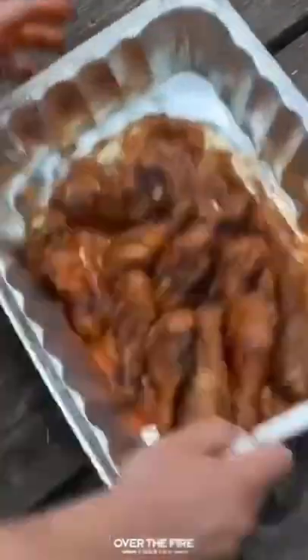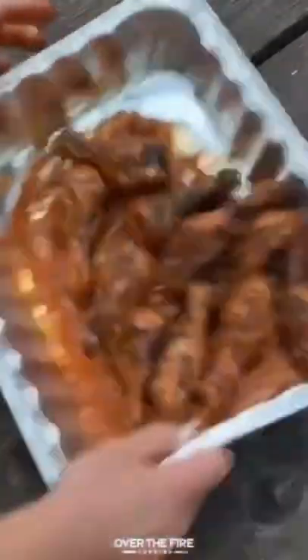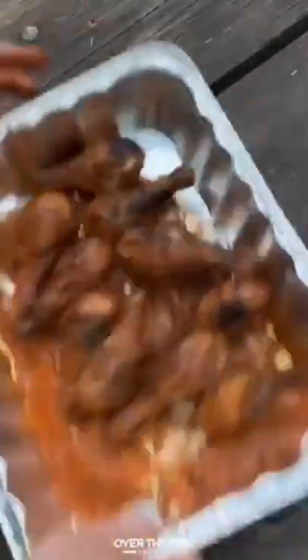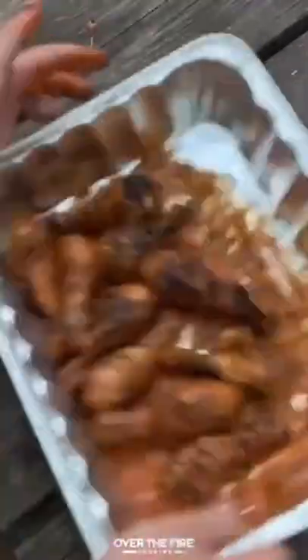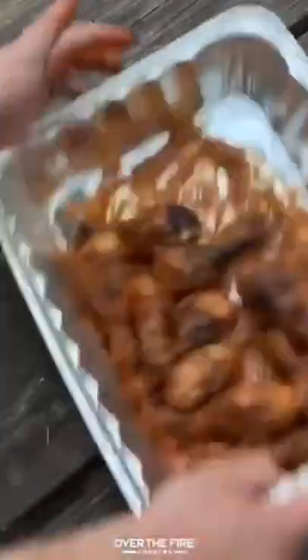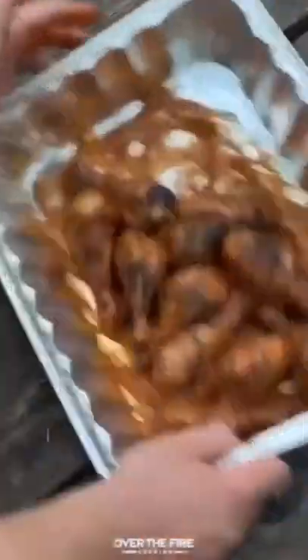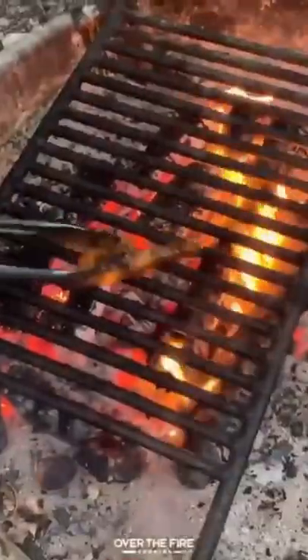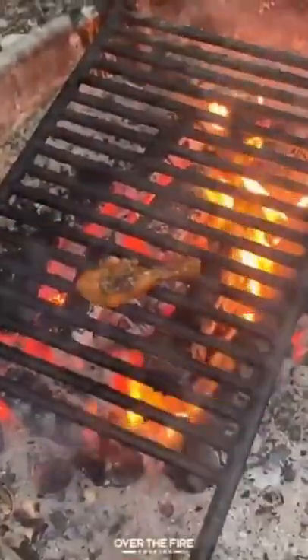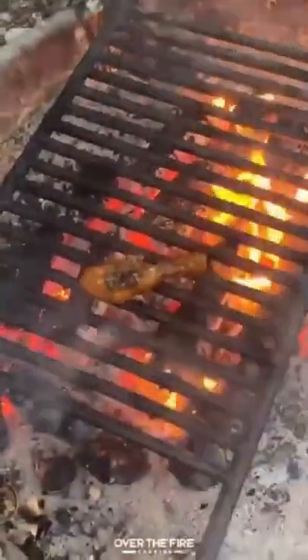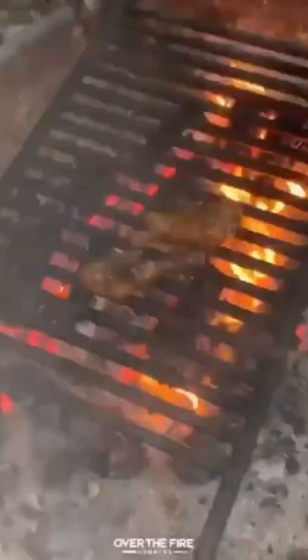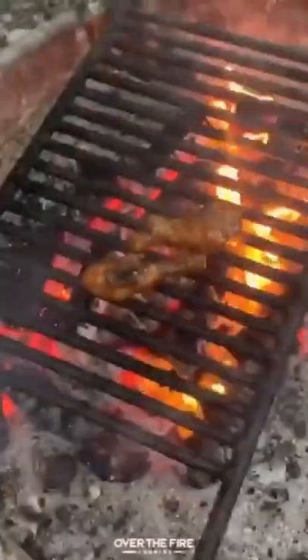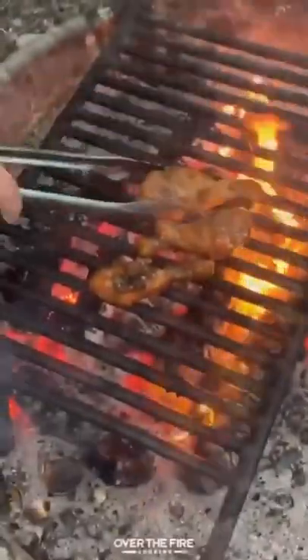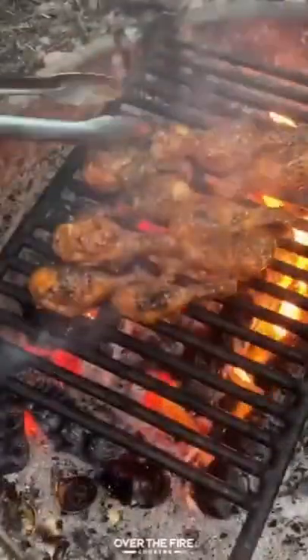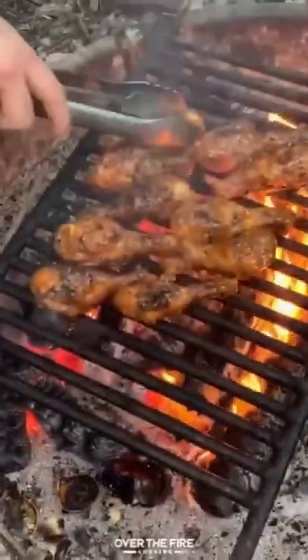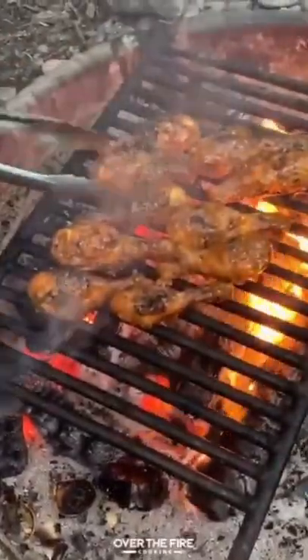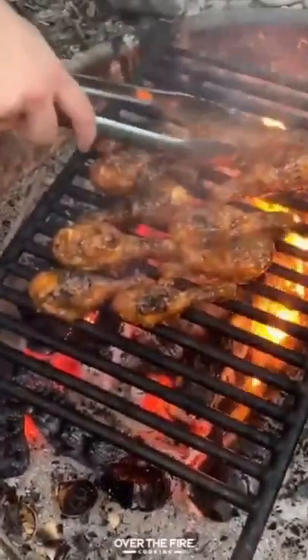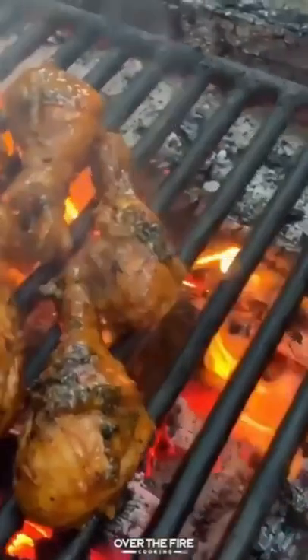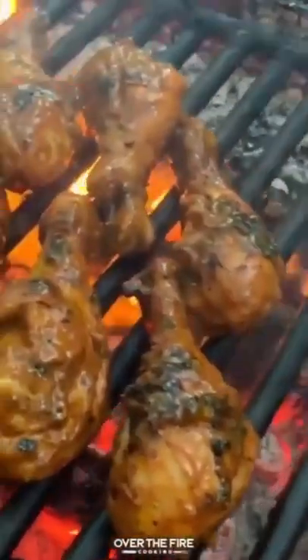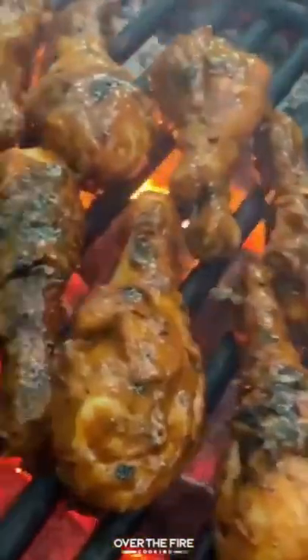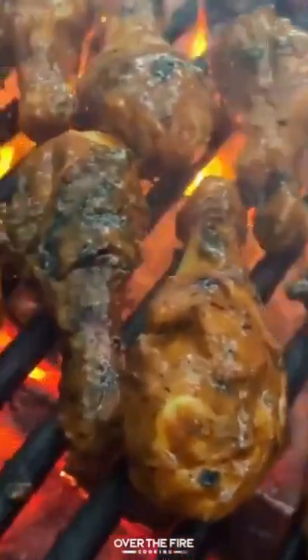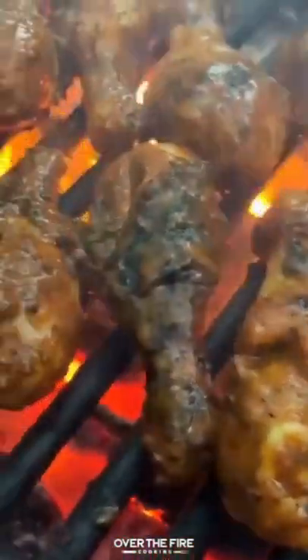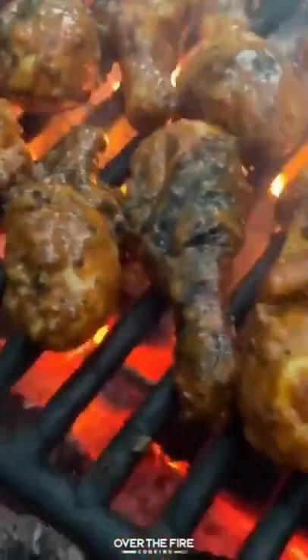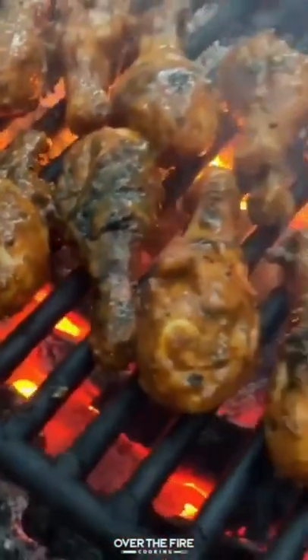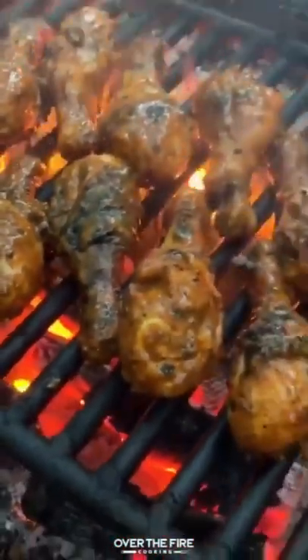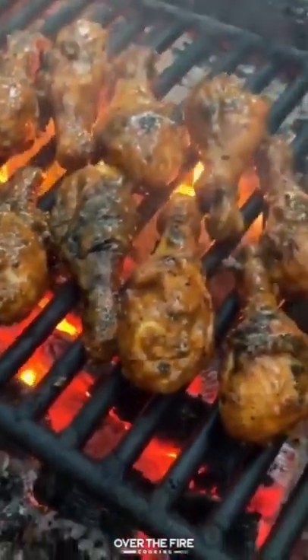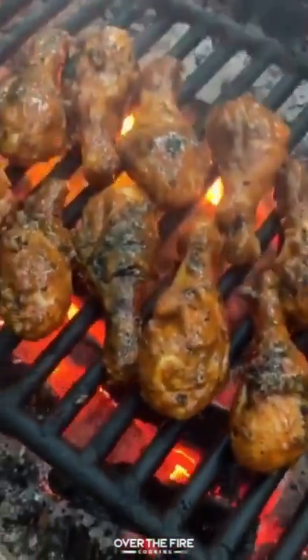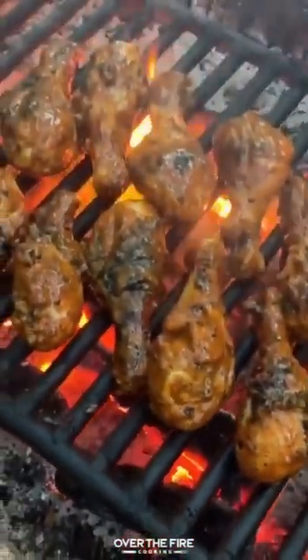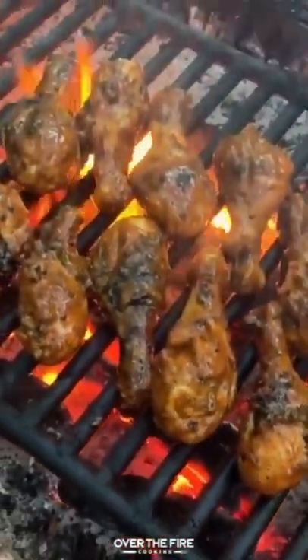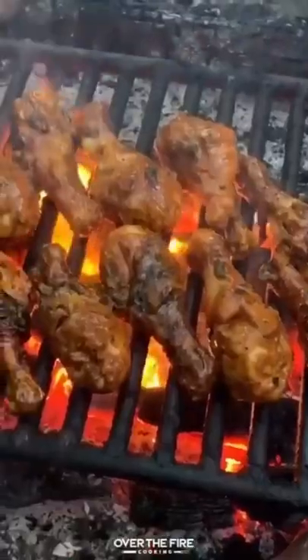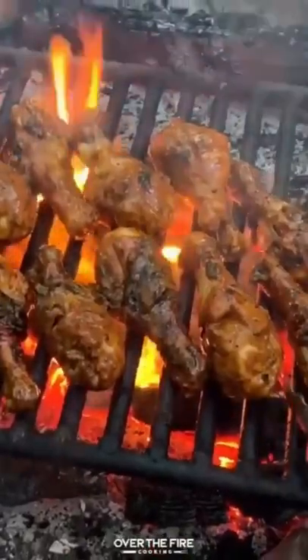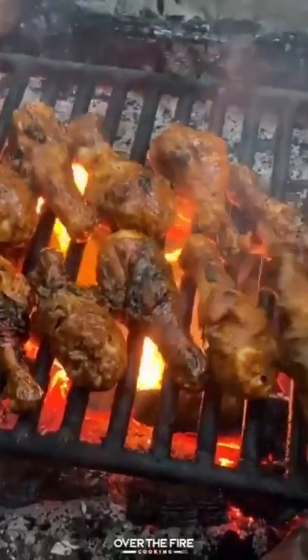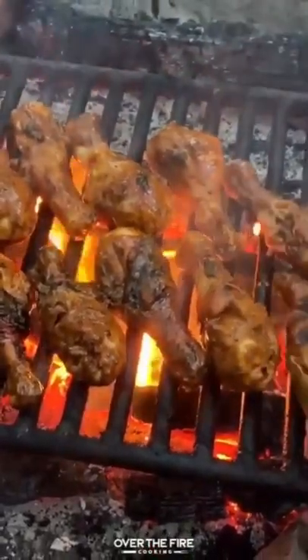Once the chicken legs are done cooking, we're going to mix them together with the buffalo sauce and then sear them for only 30 seconds back over the fire just to get a nice crispy outside.